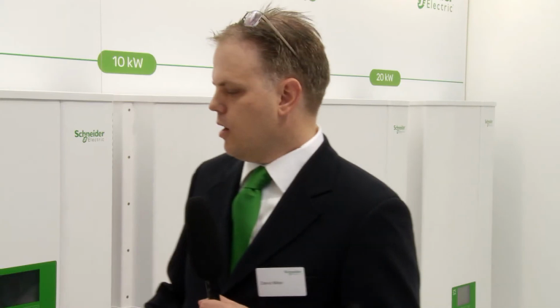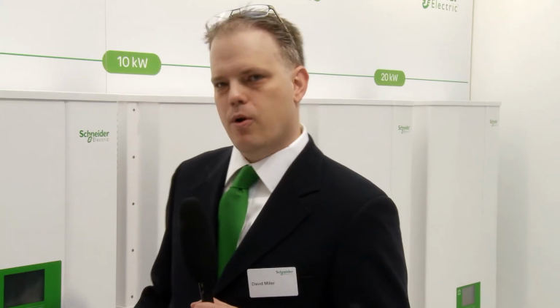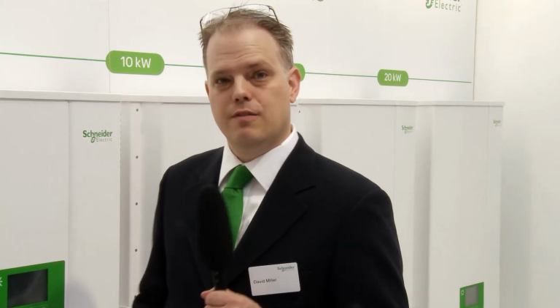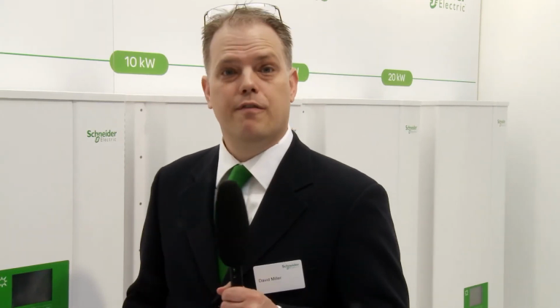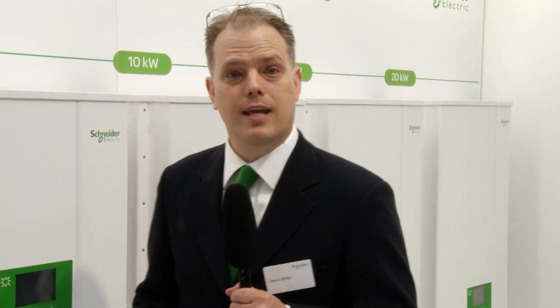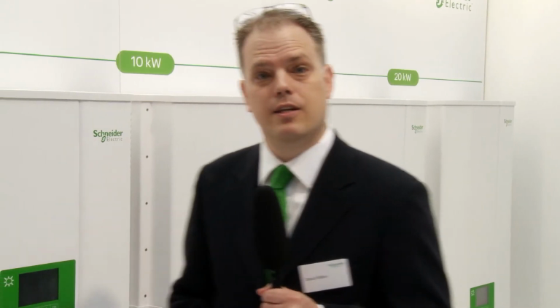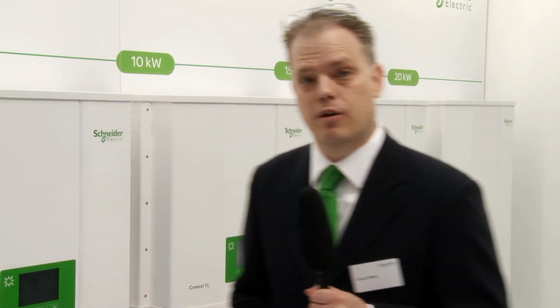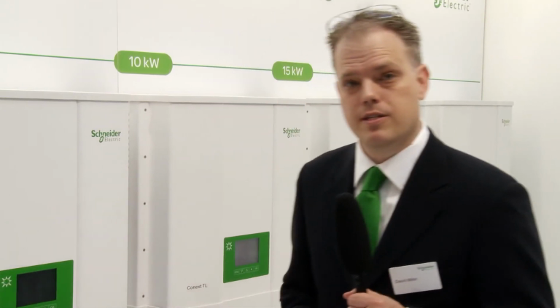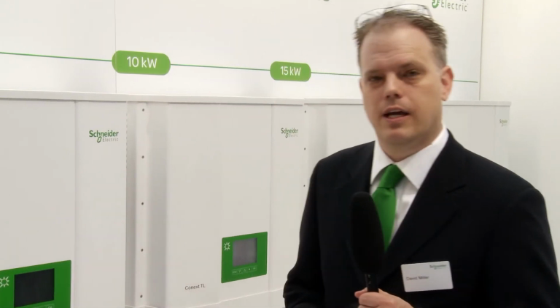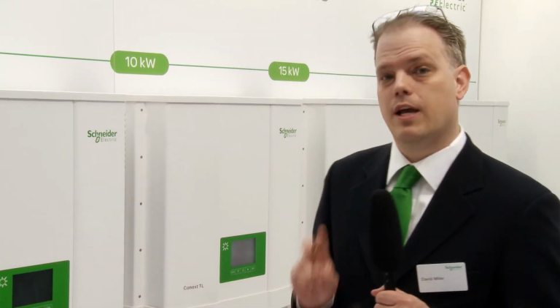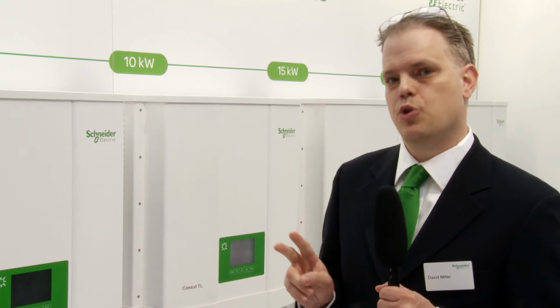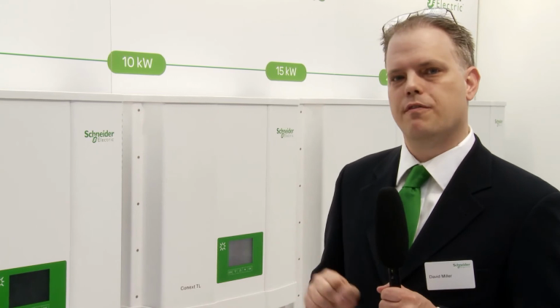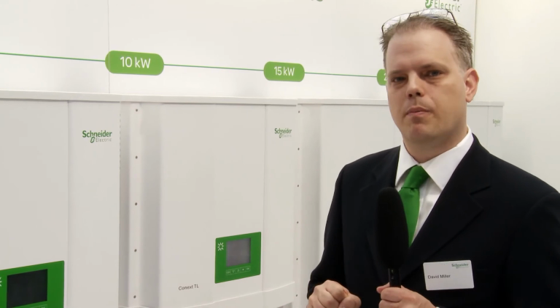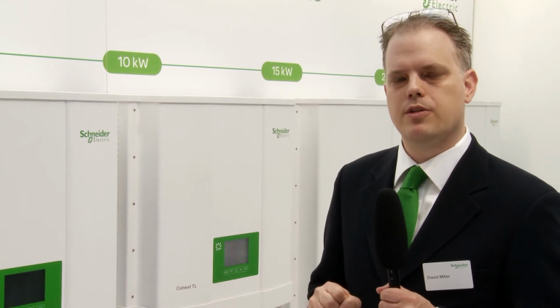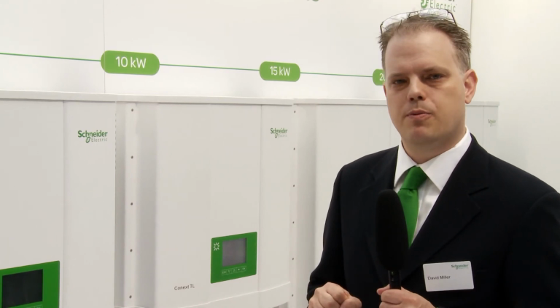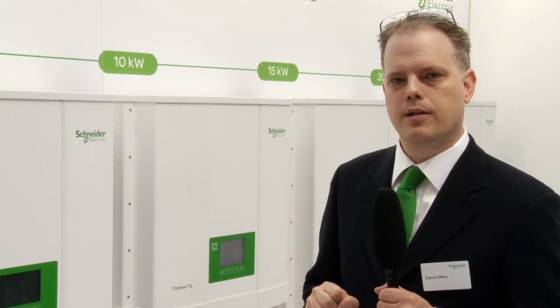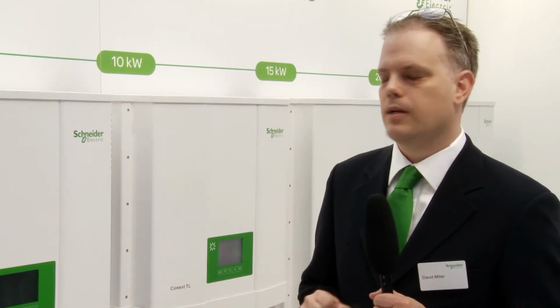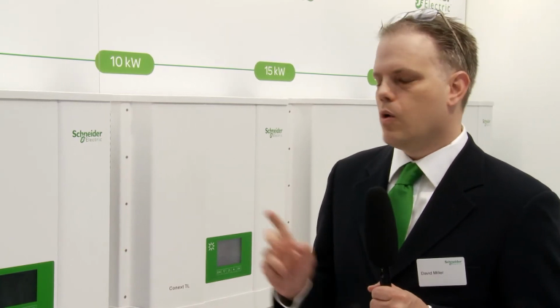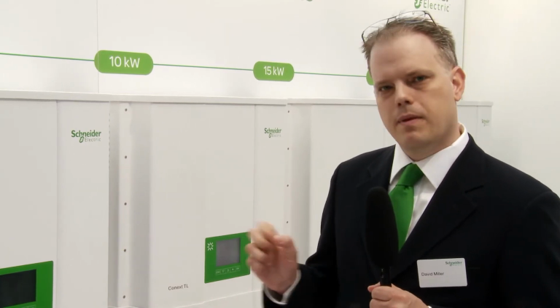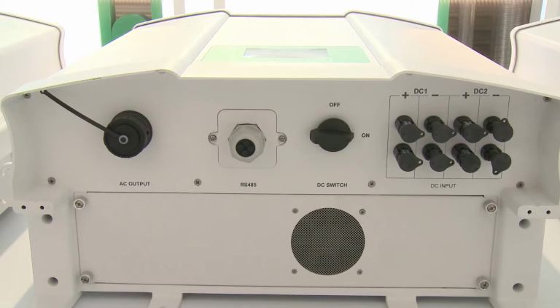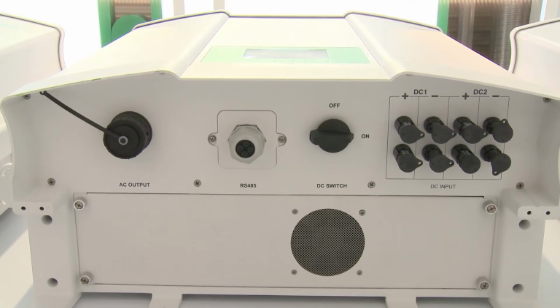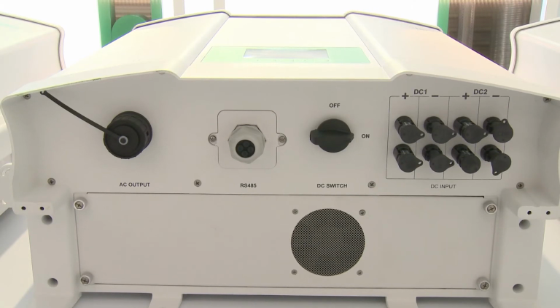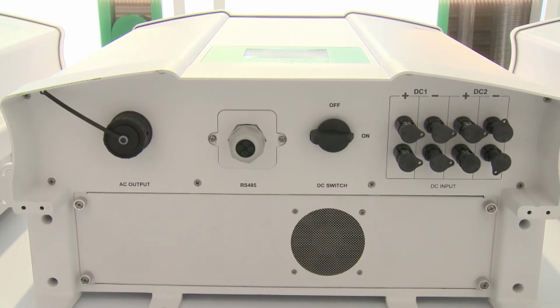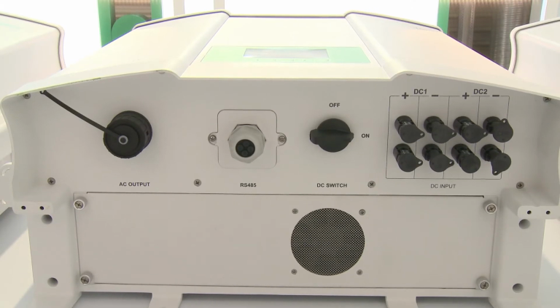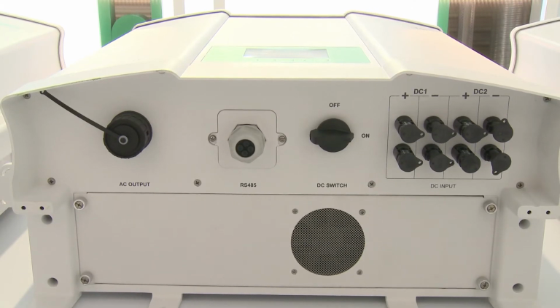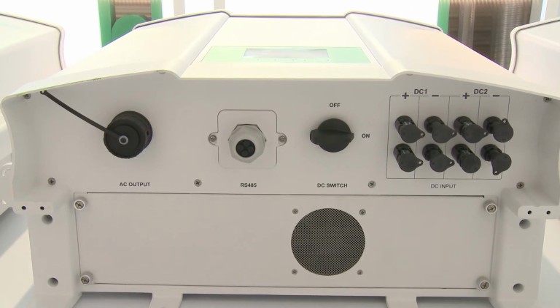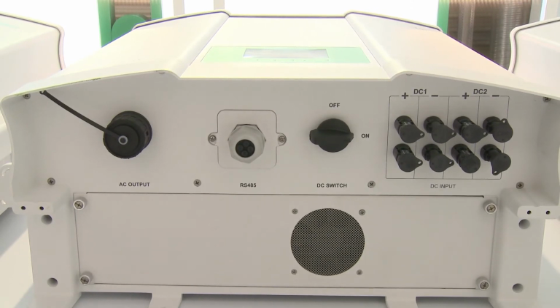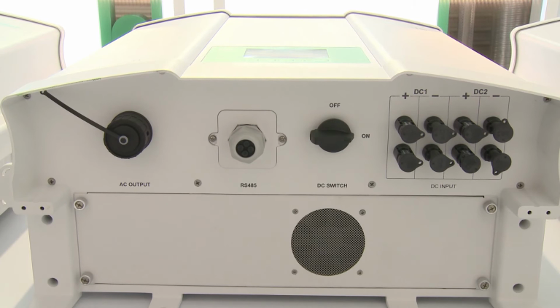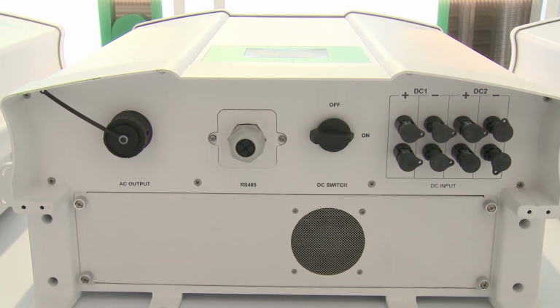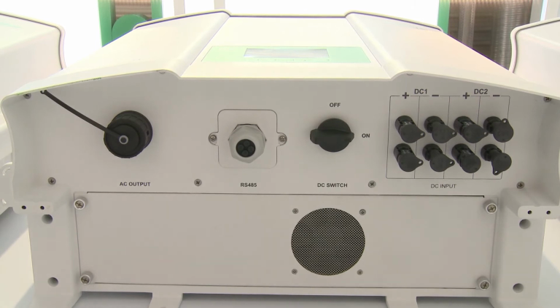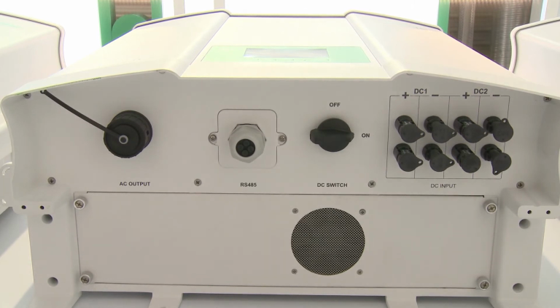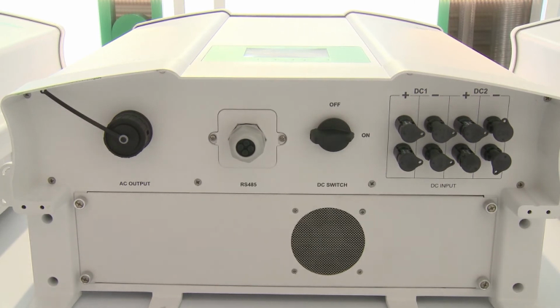The product is very easy to service. It only has two serviceable parts: one being the fans and the other being the included RS-485 communications card.